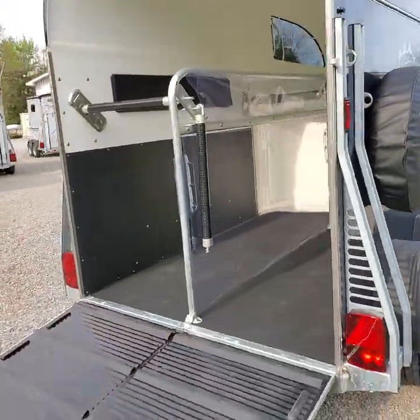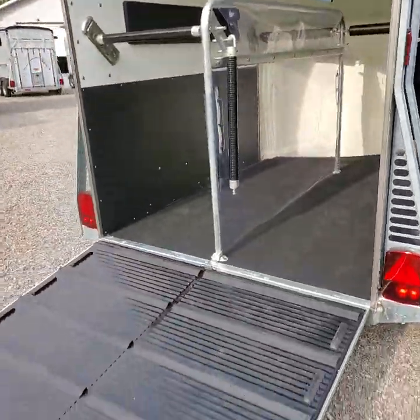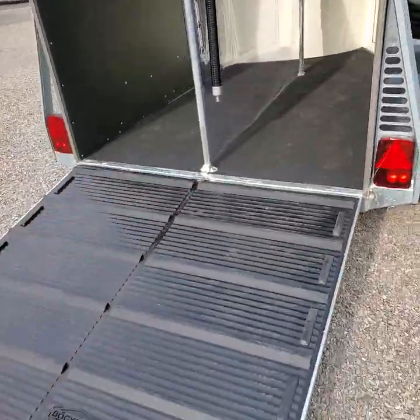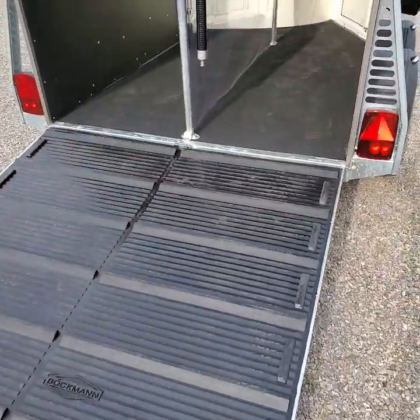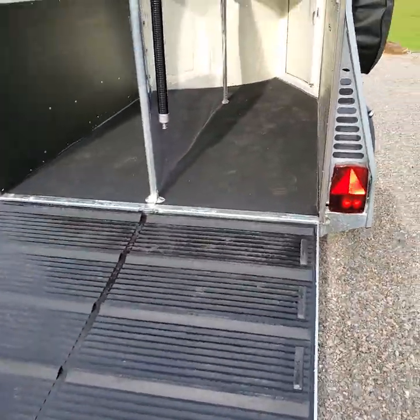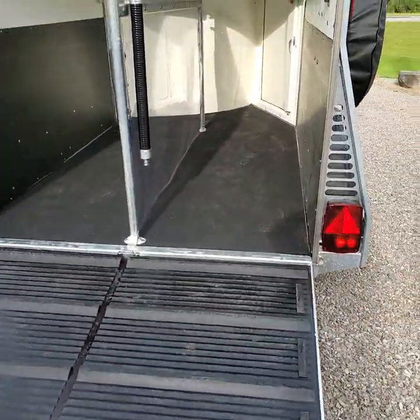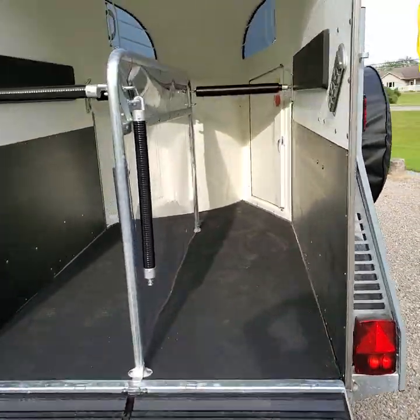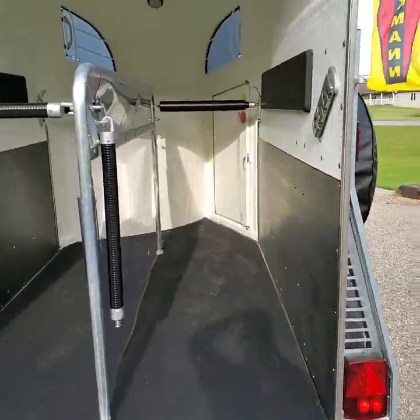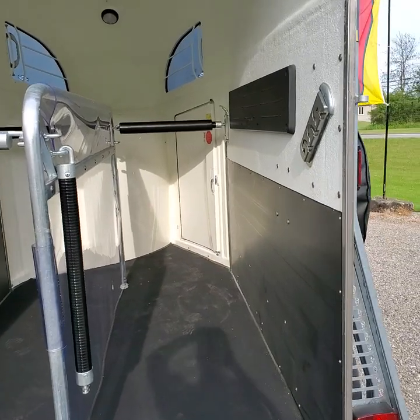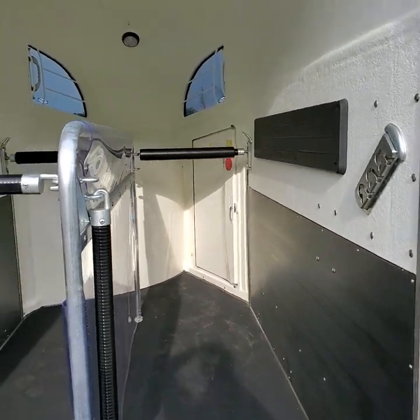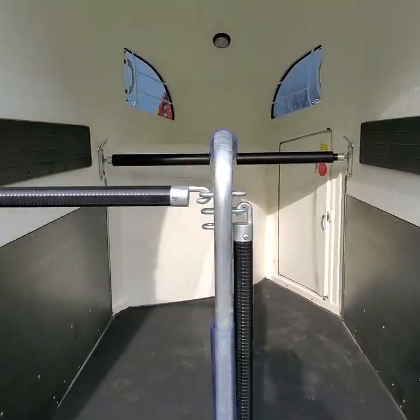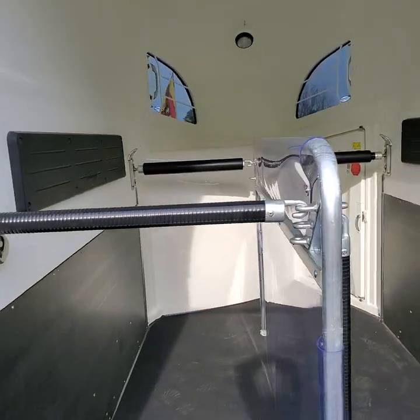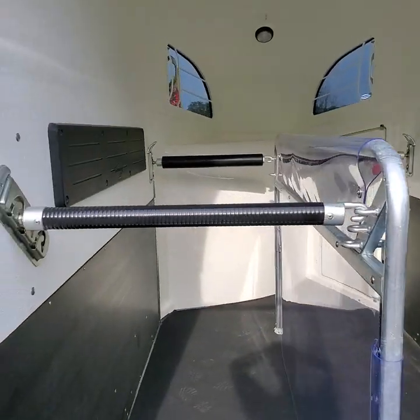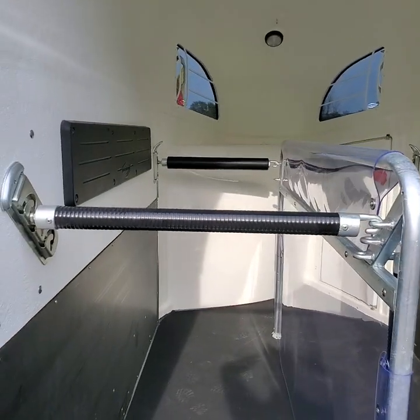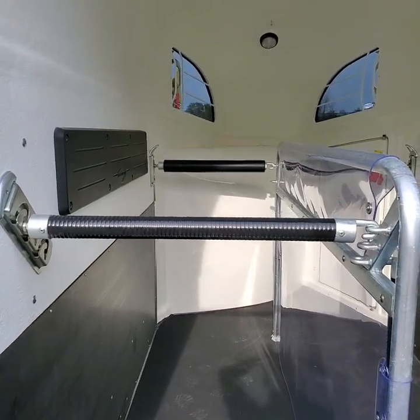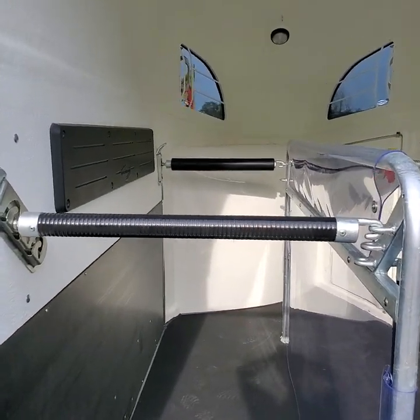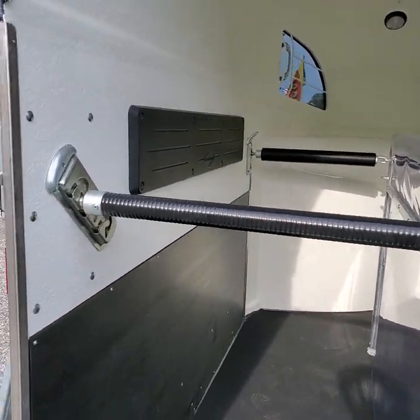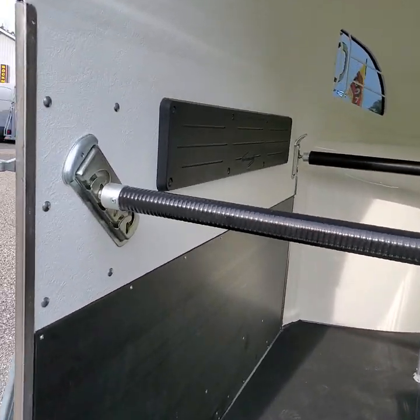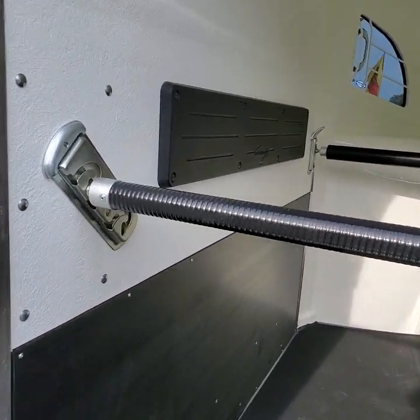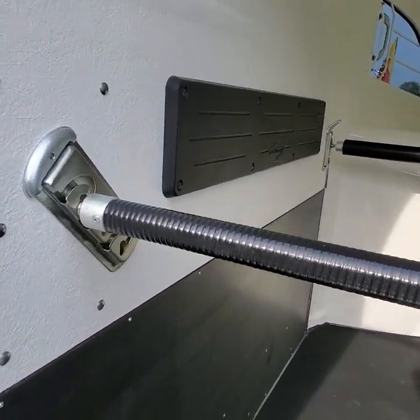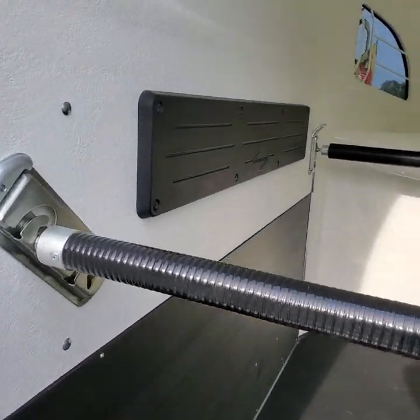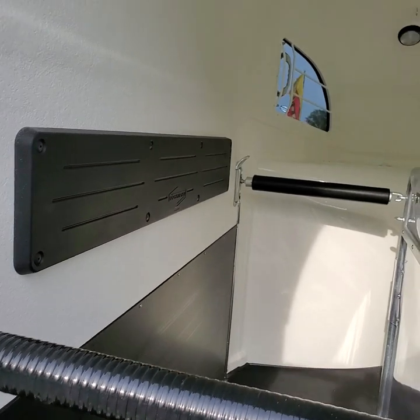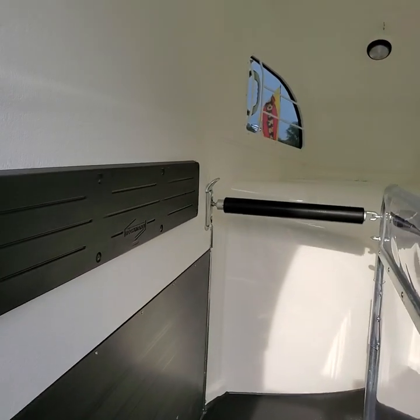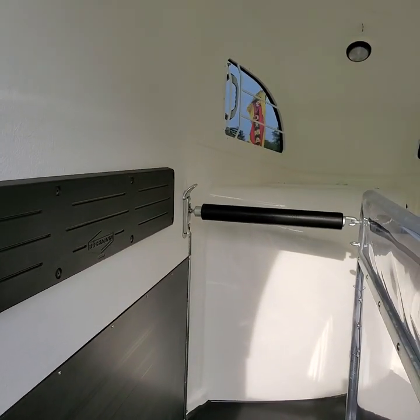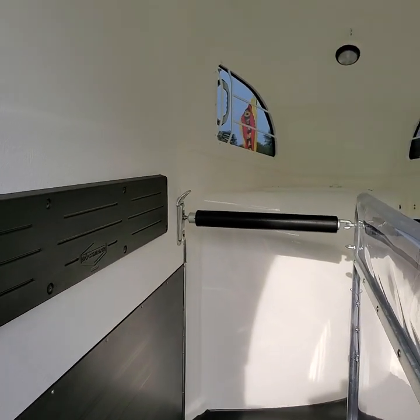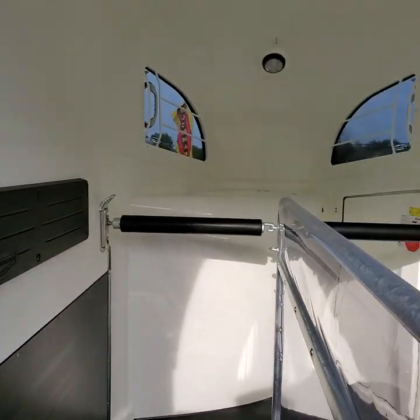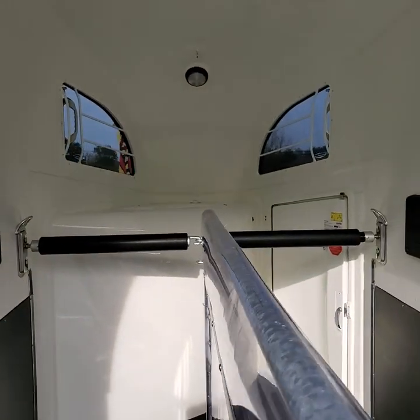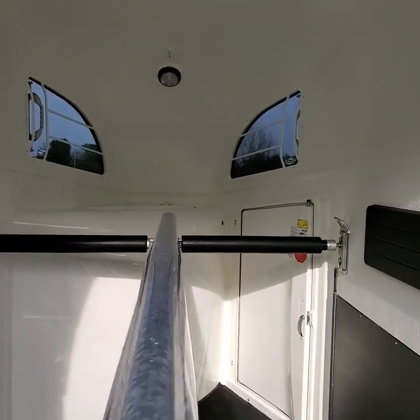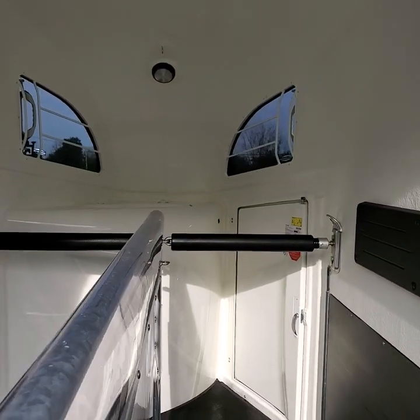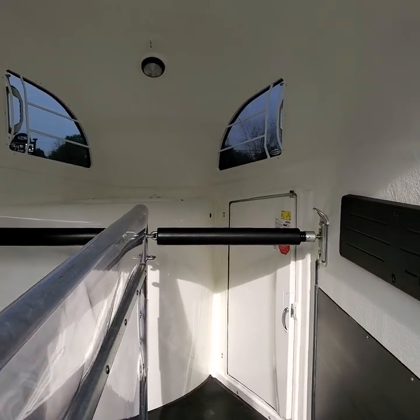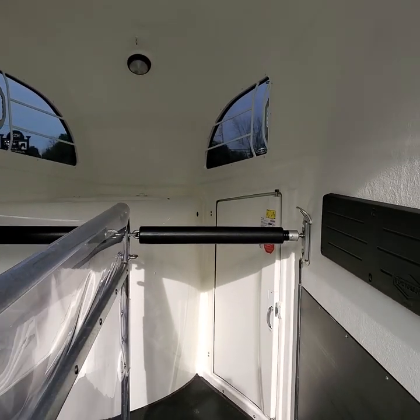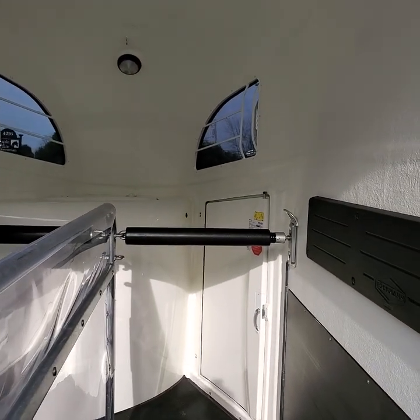Standard is the rear ramp entry. You have two 31-inch wide stalls, perfect for horses up to 17 hands. There are adjustable rear stall bar positions and adjustable chest bar positions — at this moment they're both at the same height.